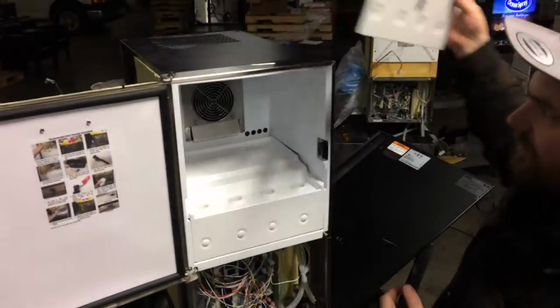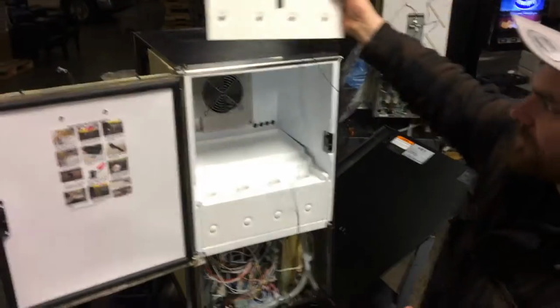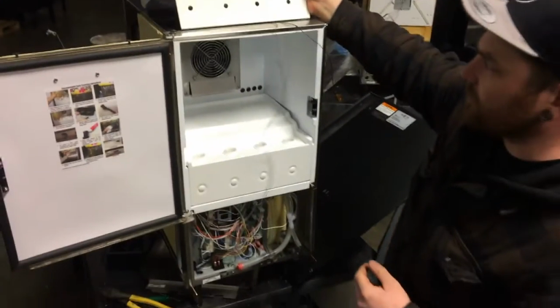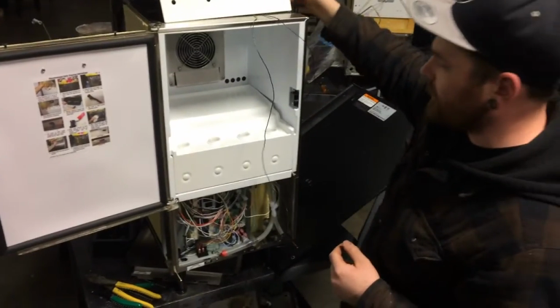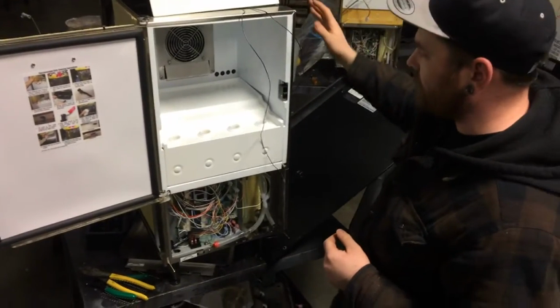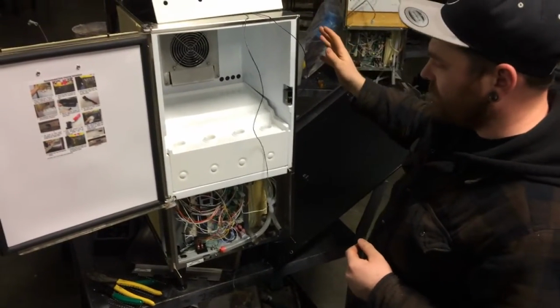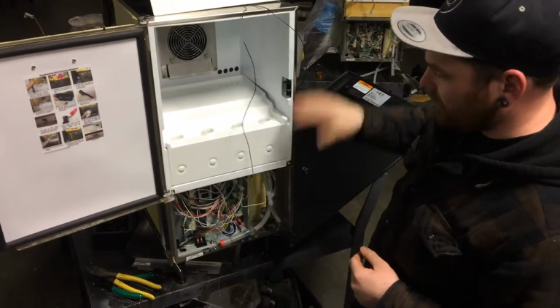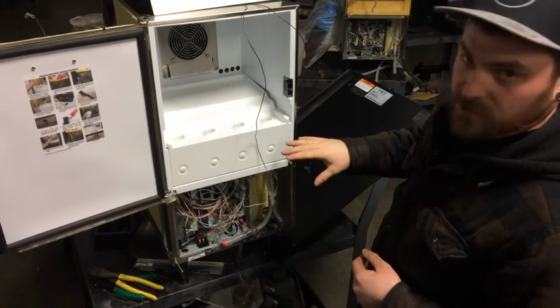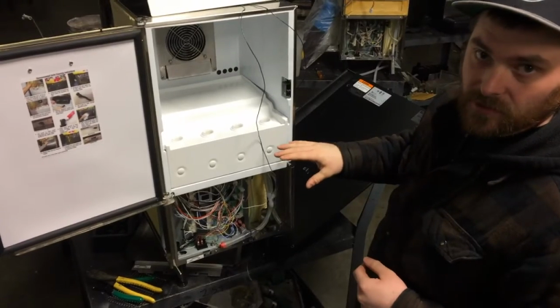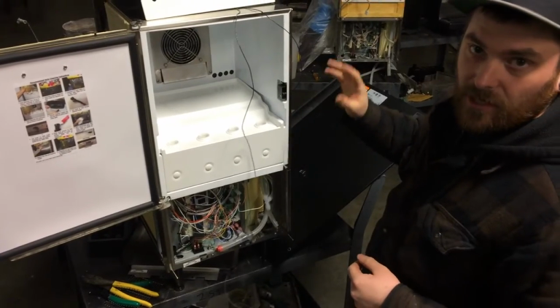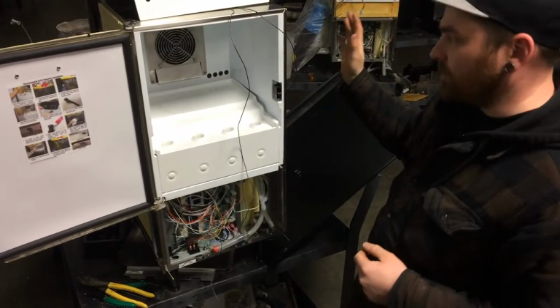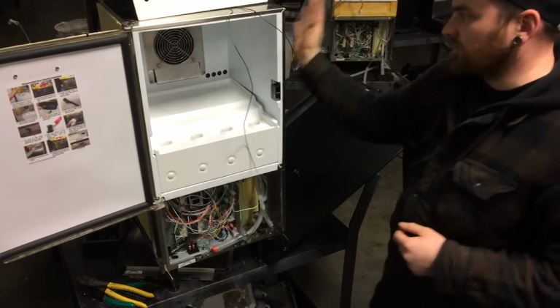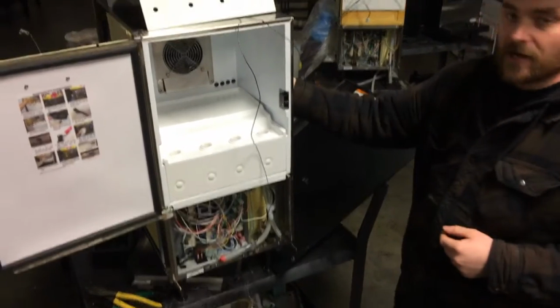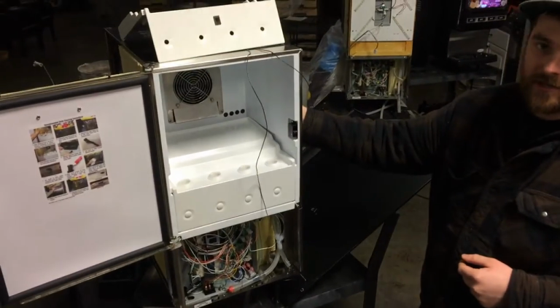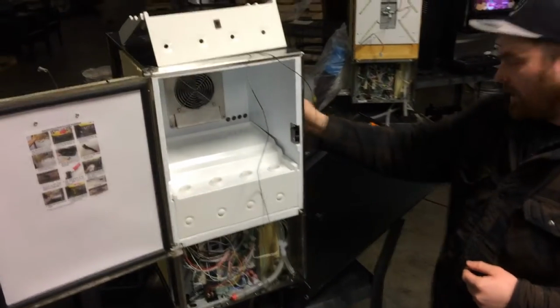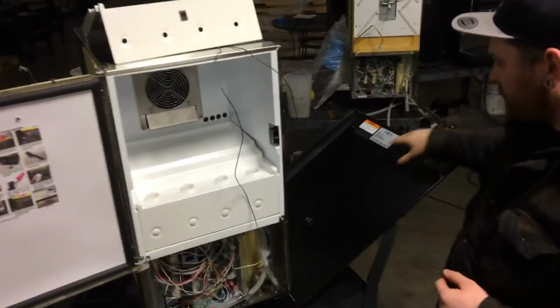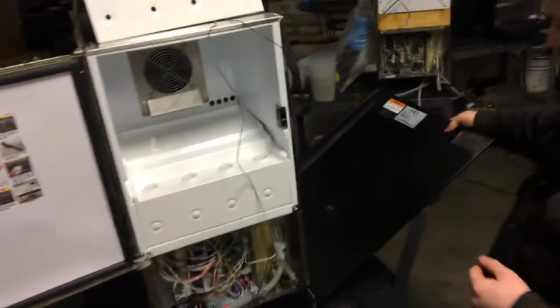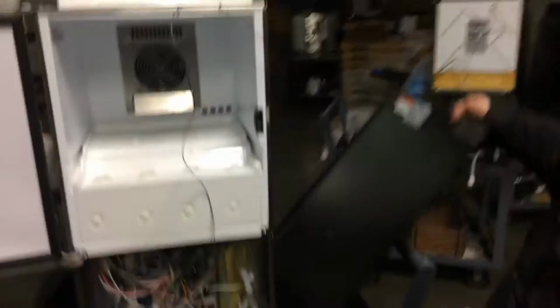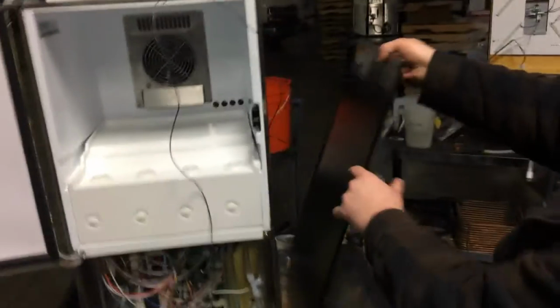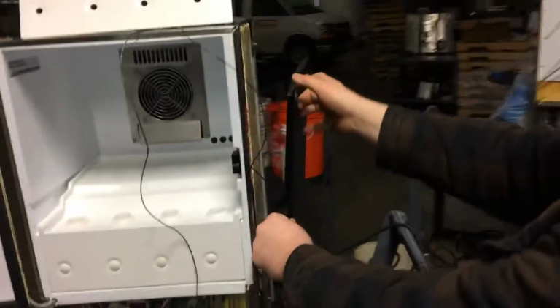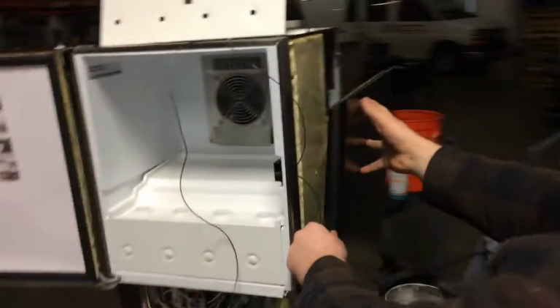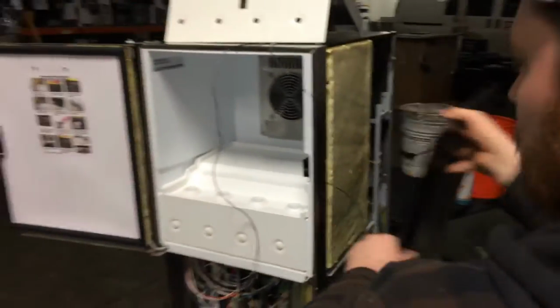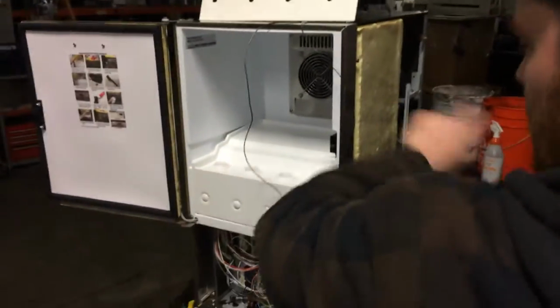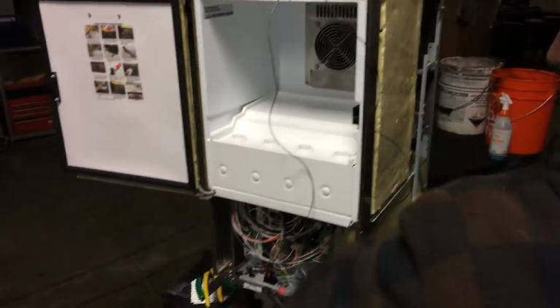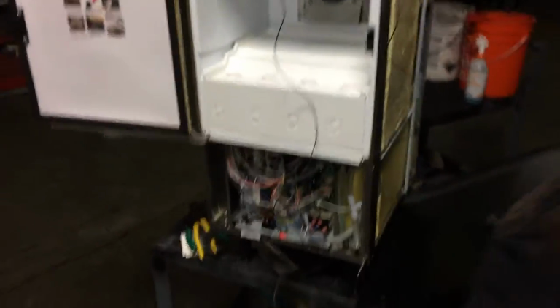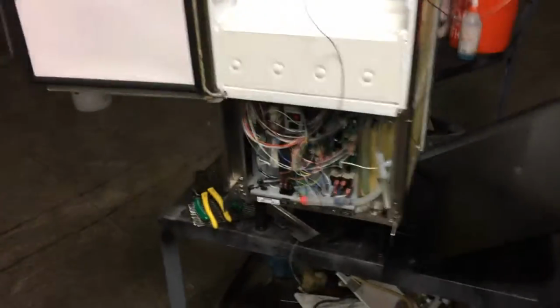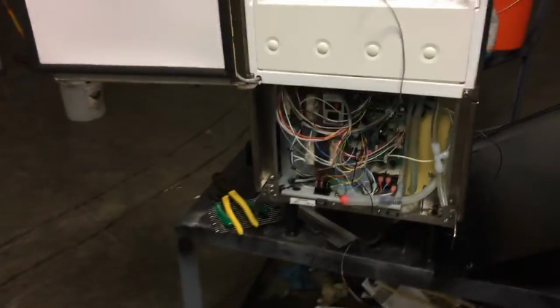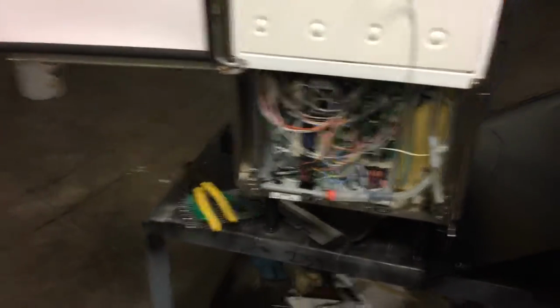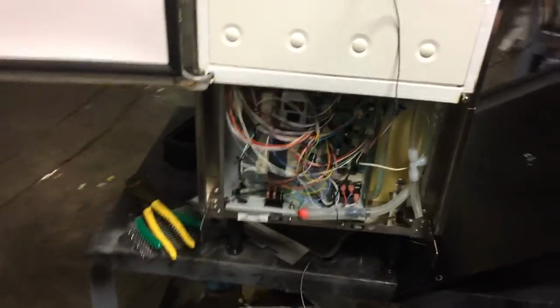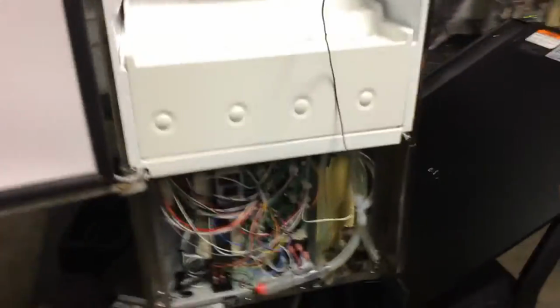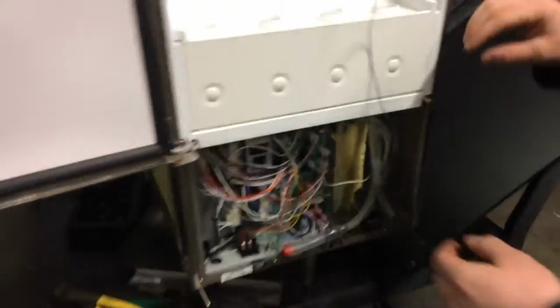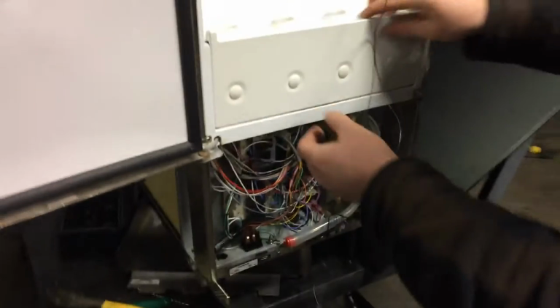First things first, go ahead and unplug the machine and remove your right-hand side panel. It's going to be this panel here. Go ahead and take that off the side. You're going to need that off so that we can get further into this.